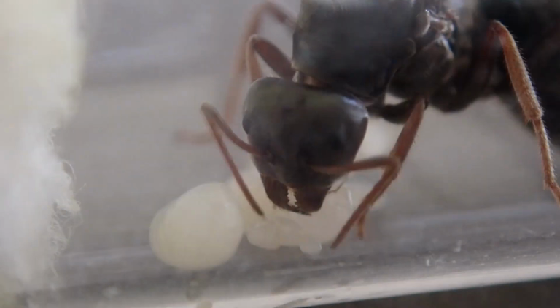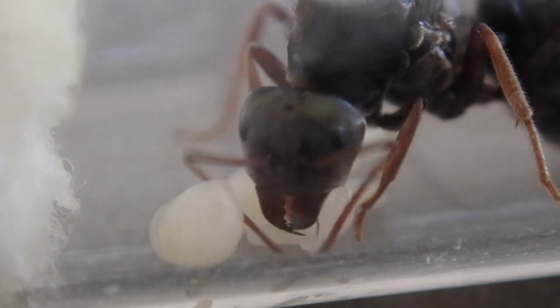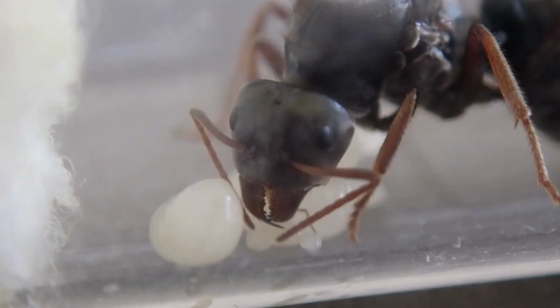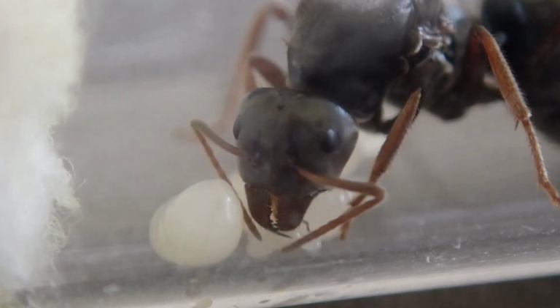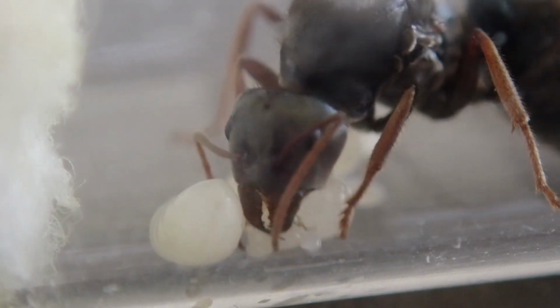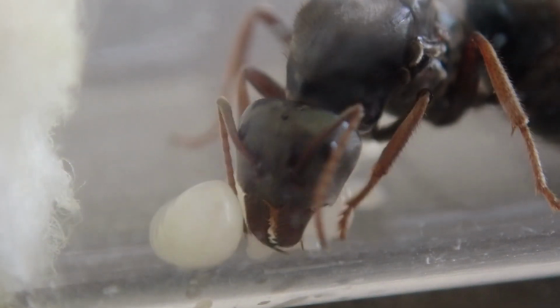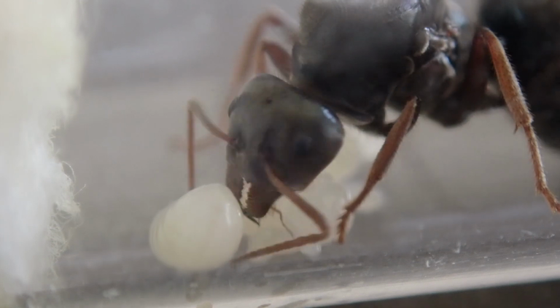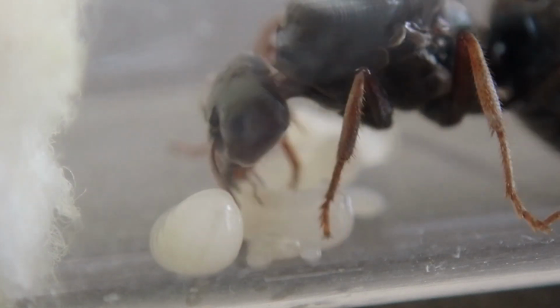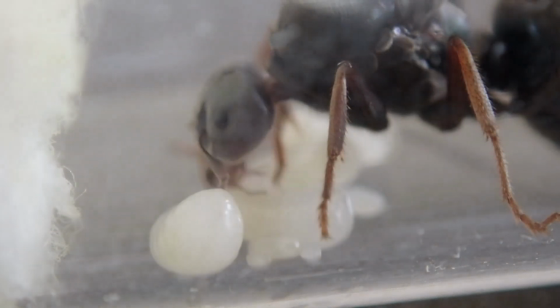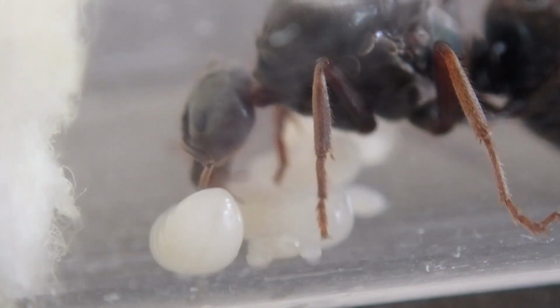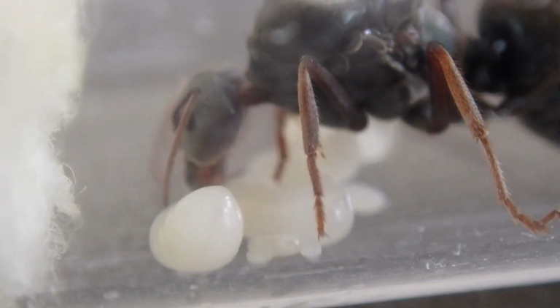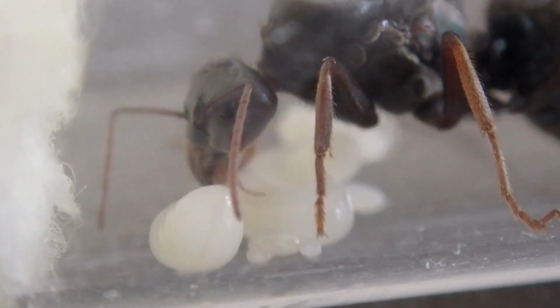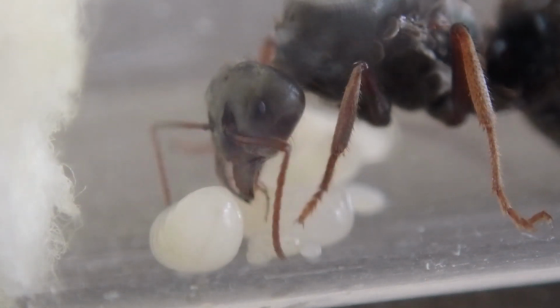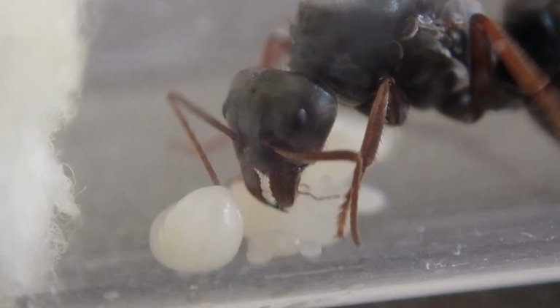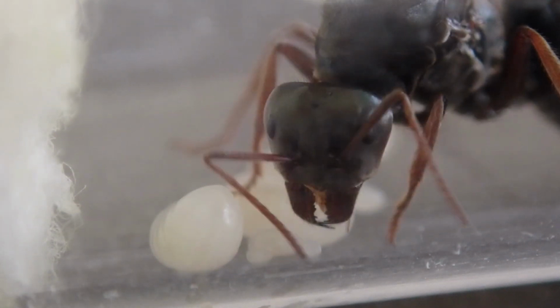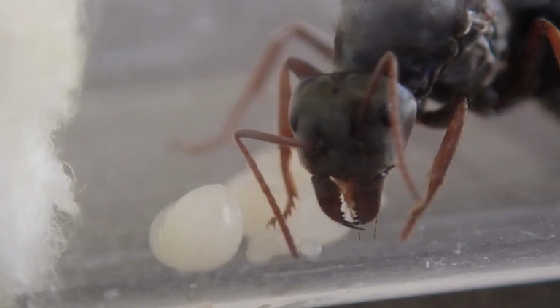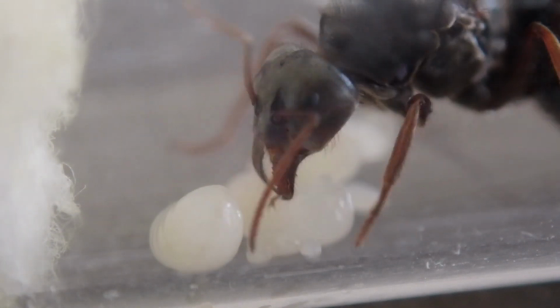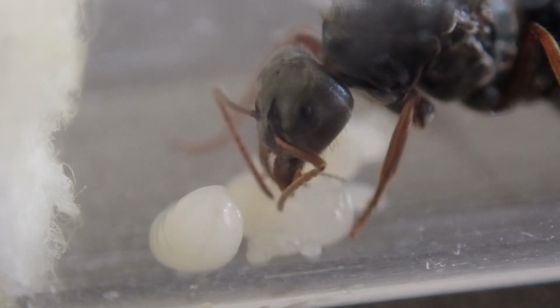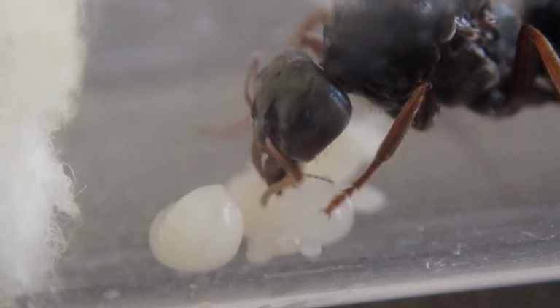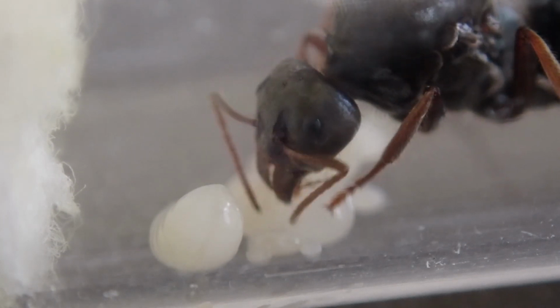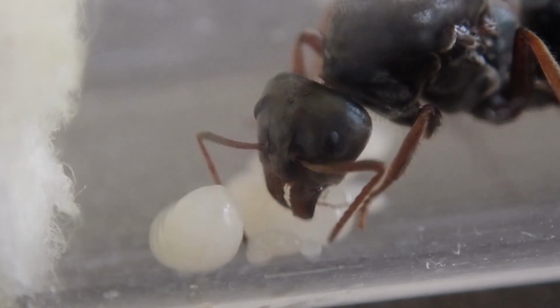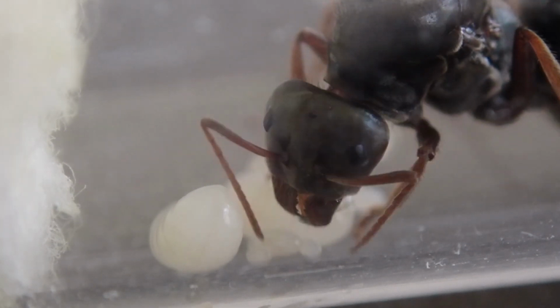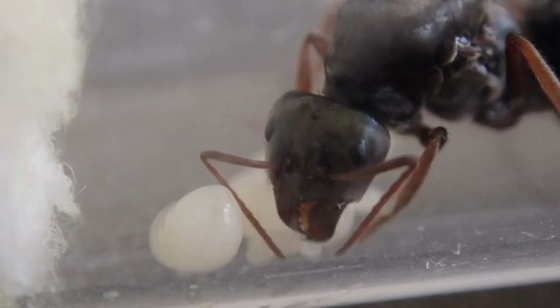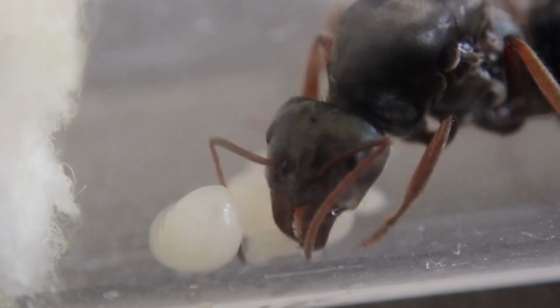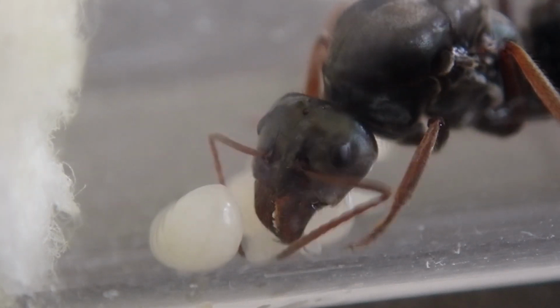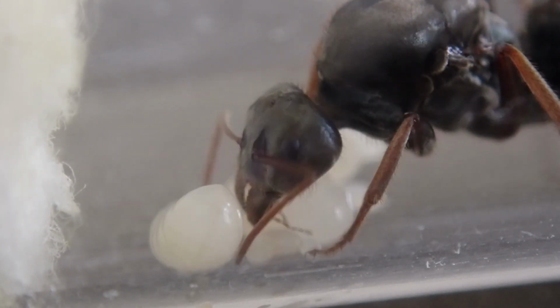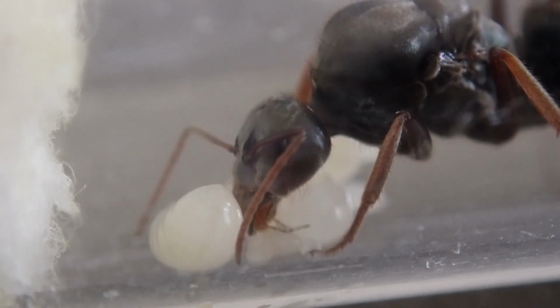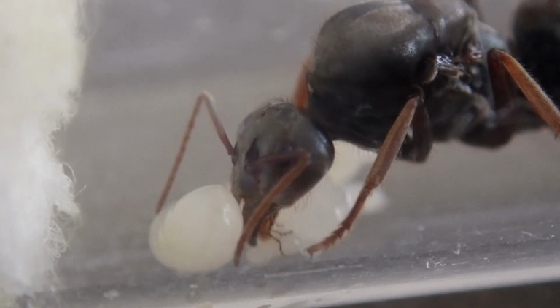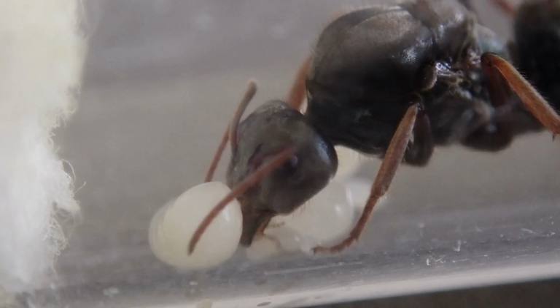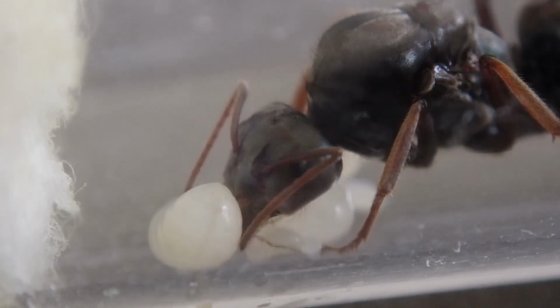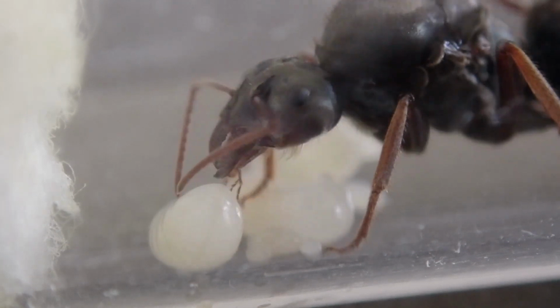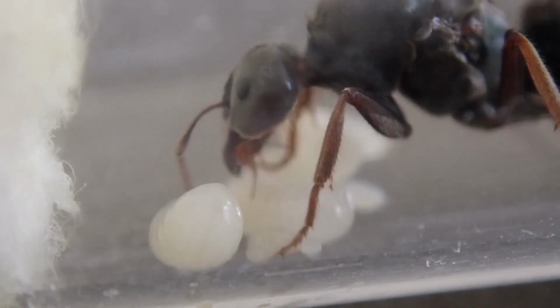It's cheese! It's cheese! You've got a fuzzy butt, that's why, huh?